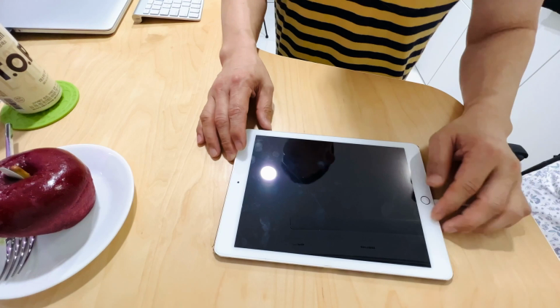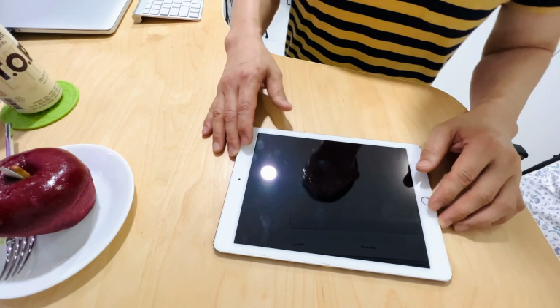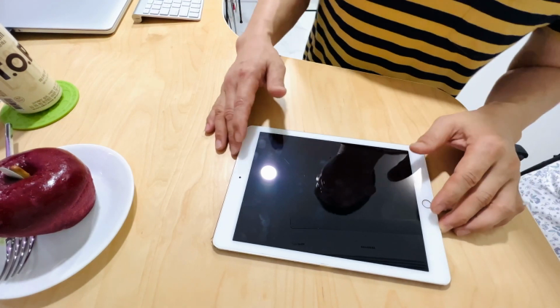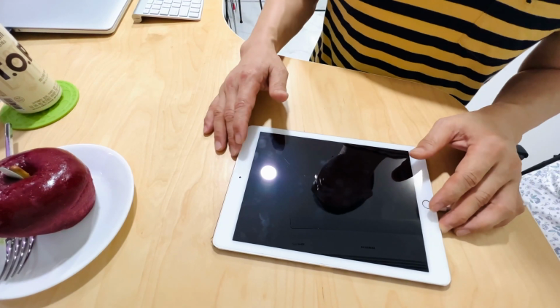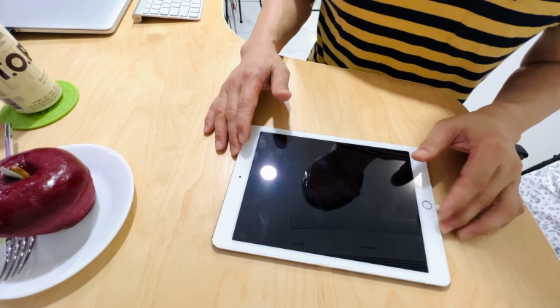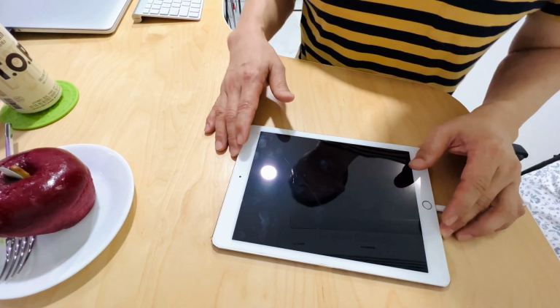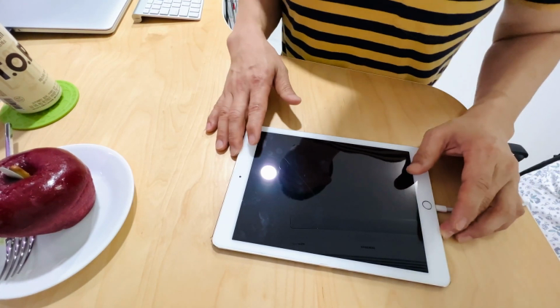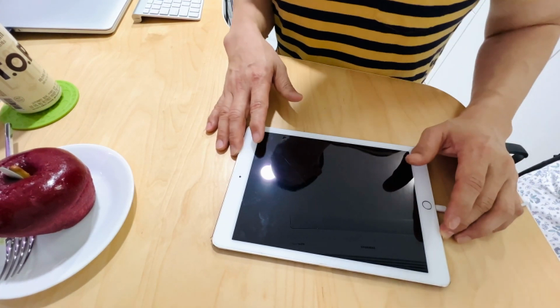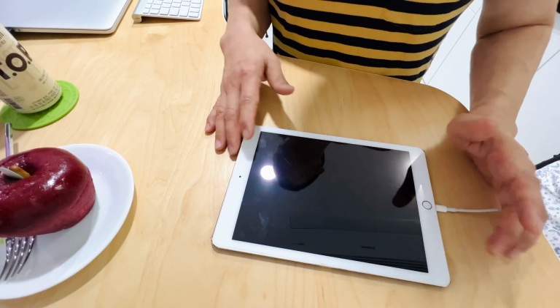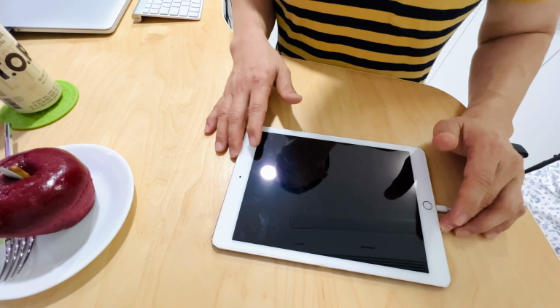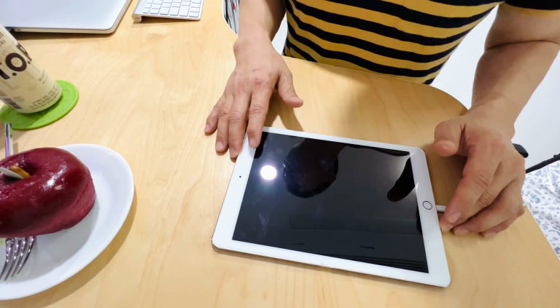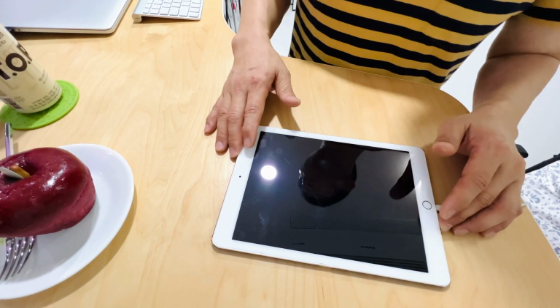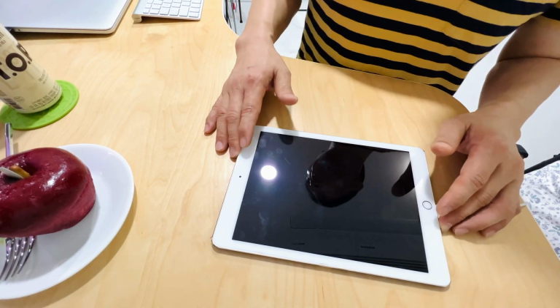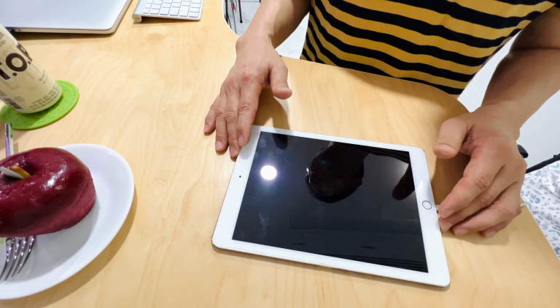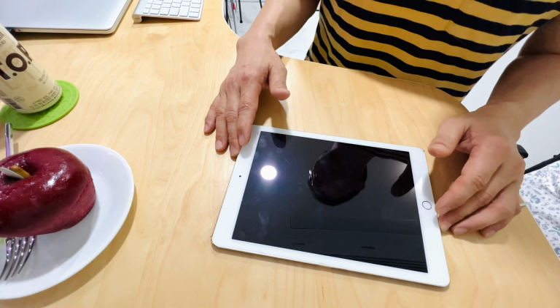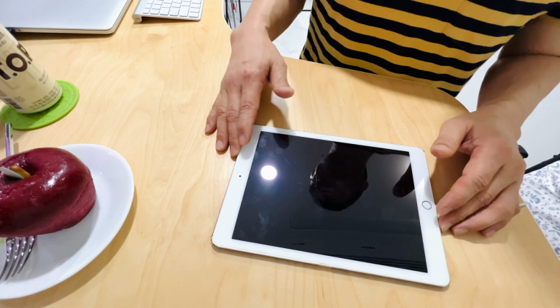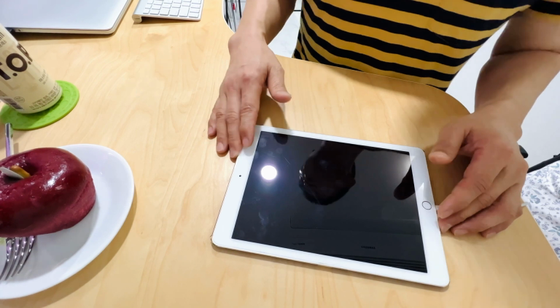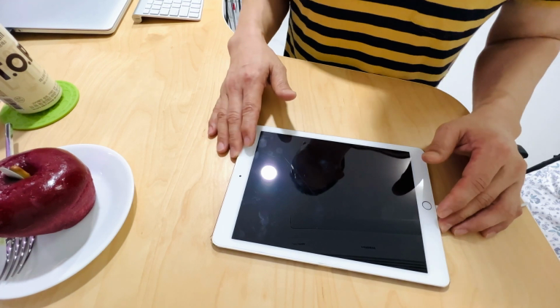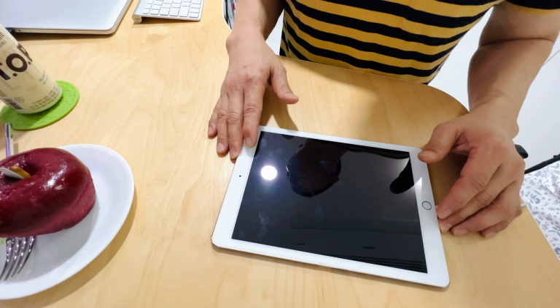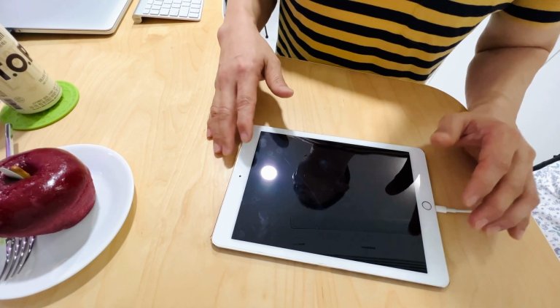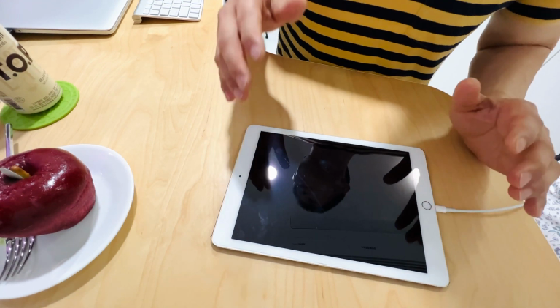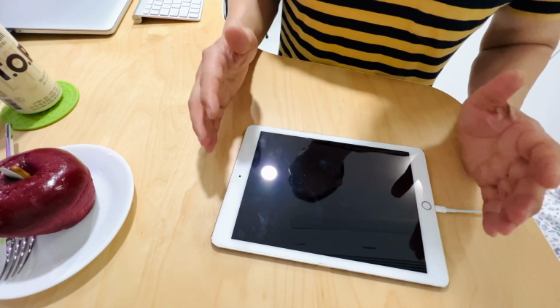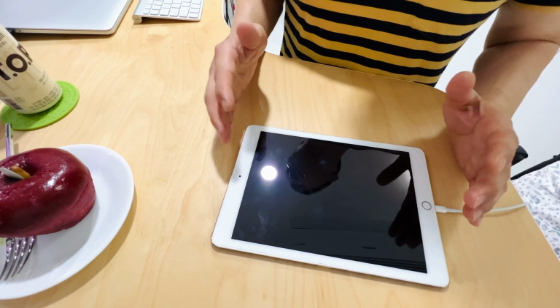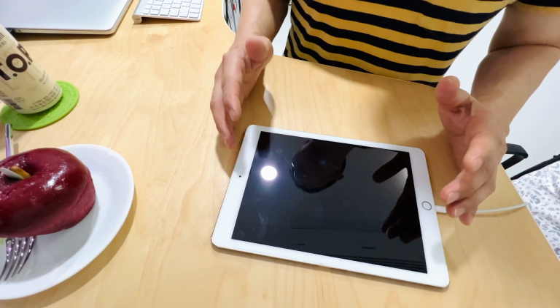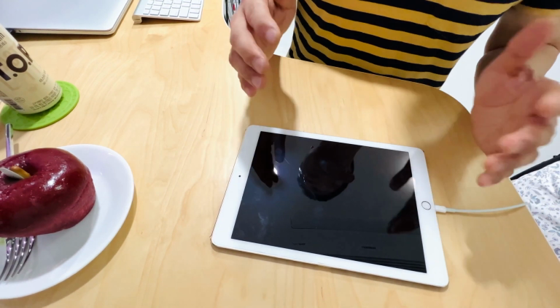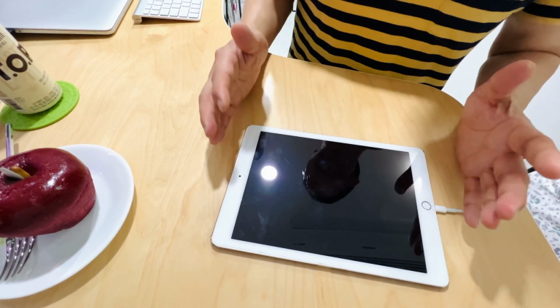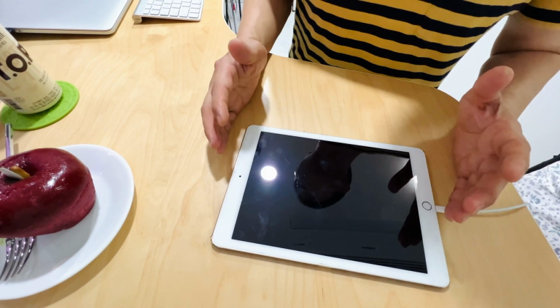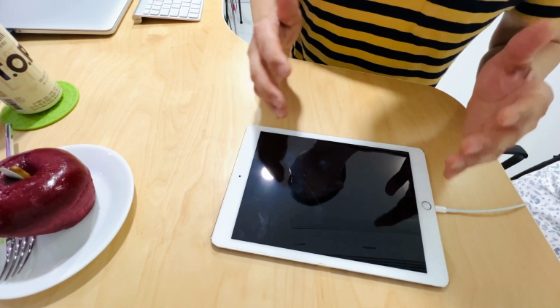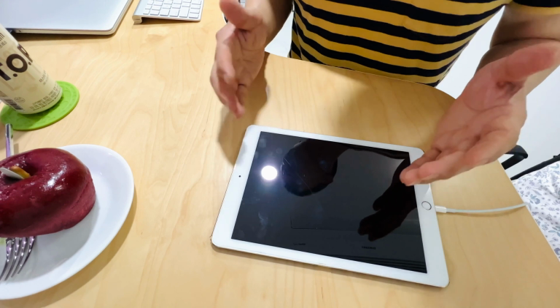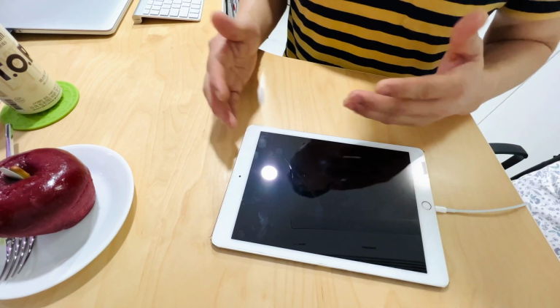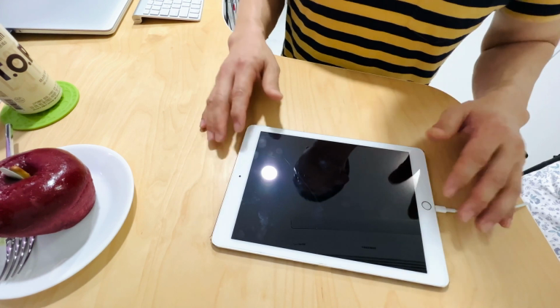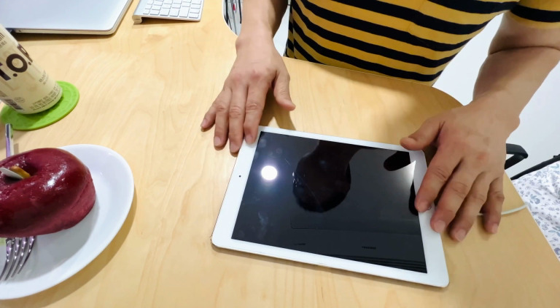Hey, what is up guys? Welcome back to the channel. Today's video, we're doing something totally different and showing you the process on how to turn on your iPad, iPad Pro — mainly iPads that have the physical home button.